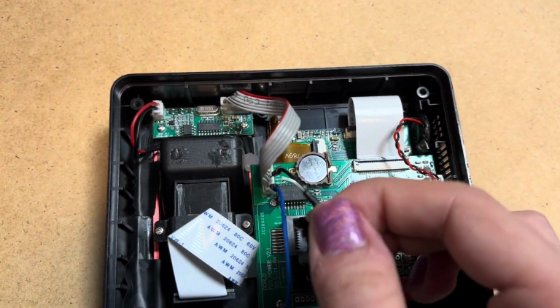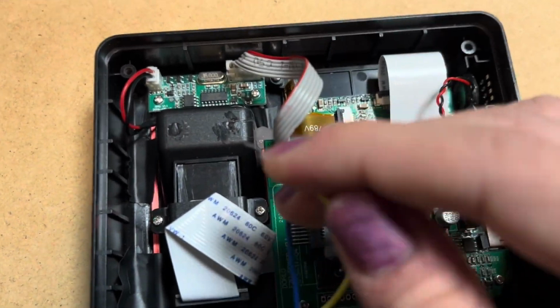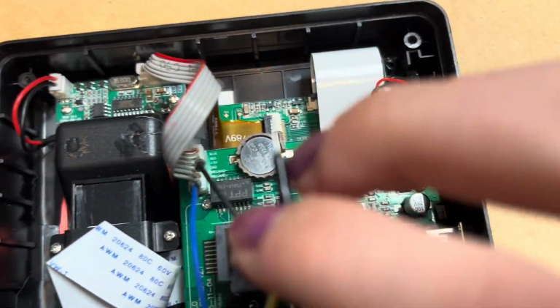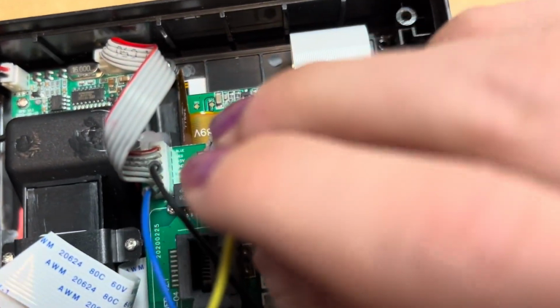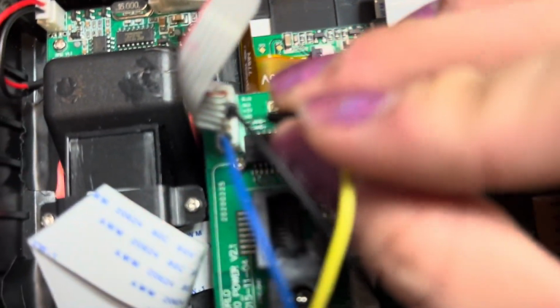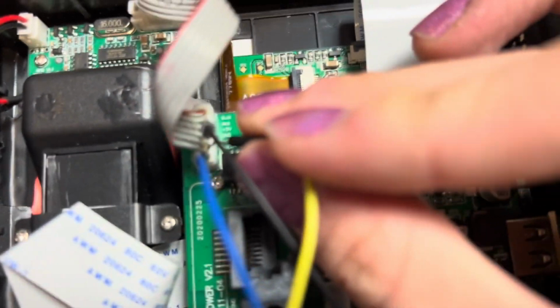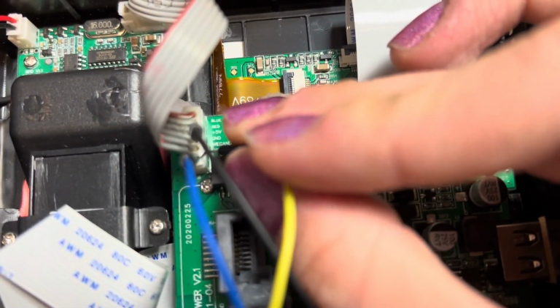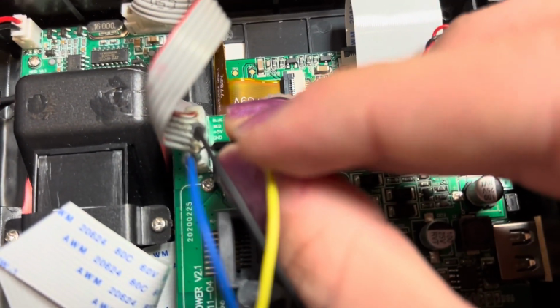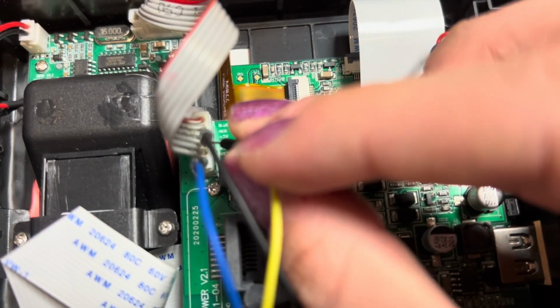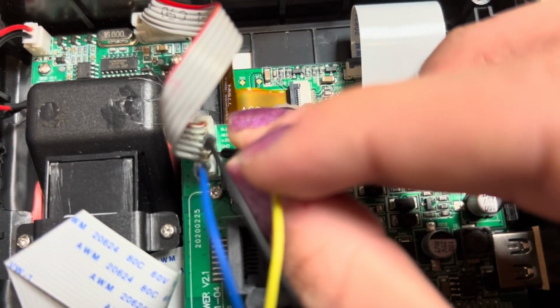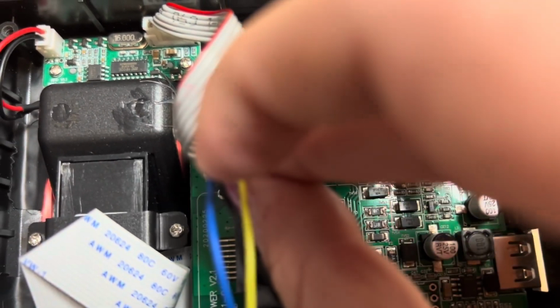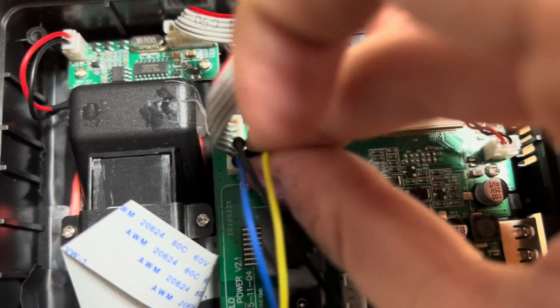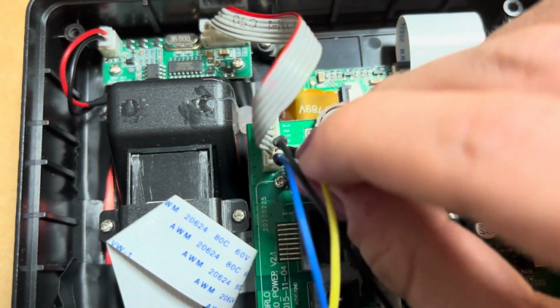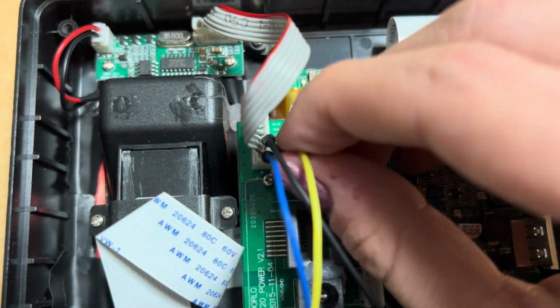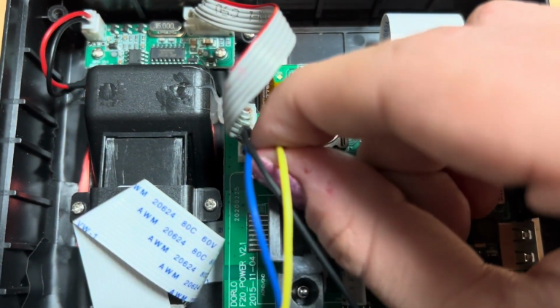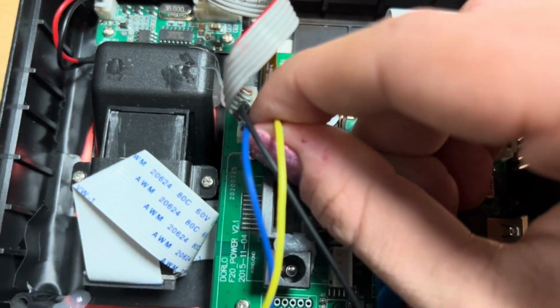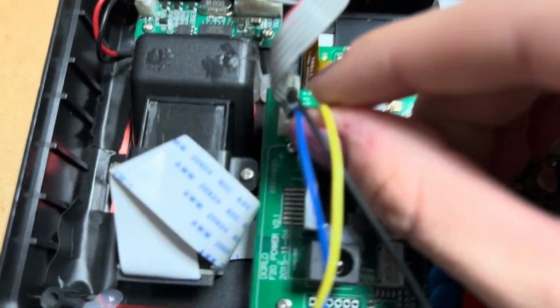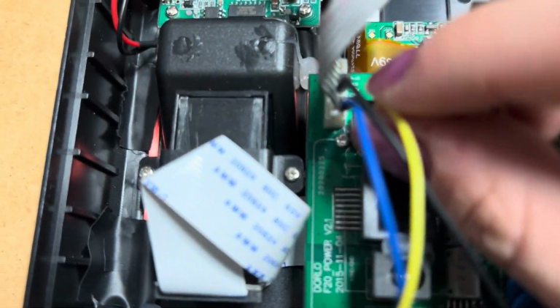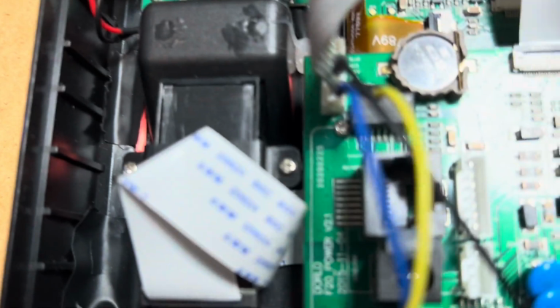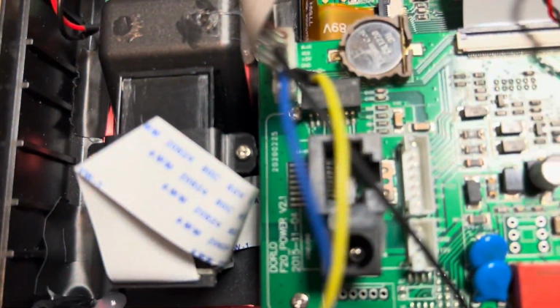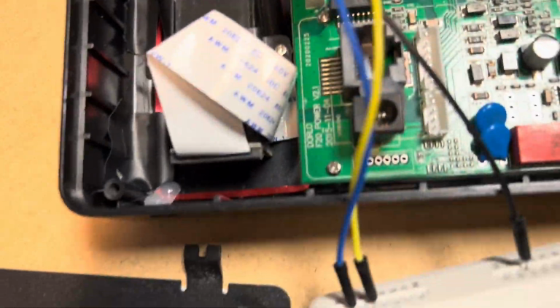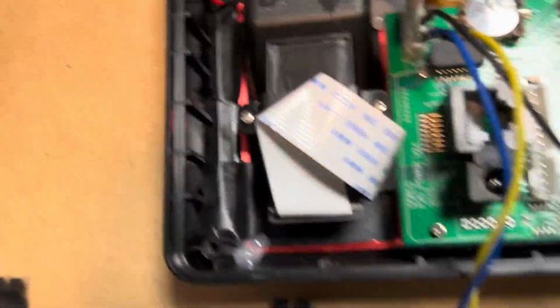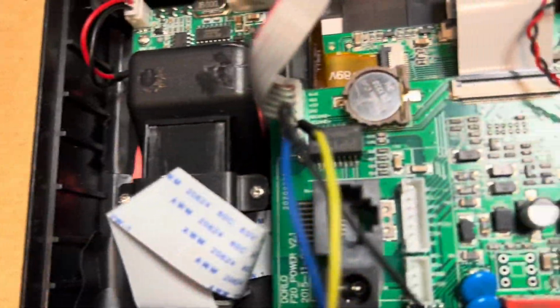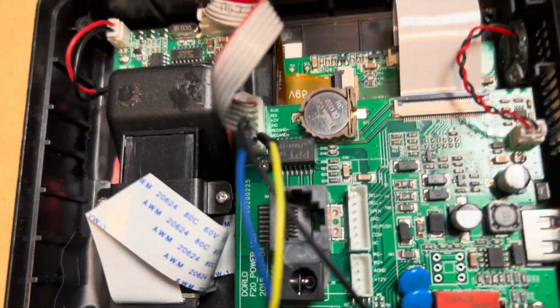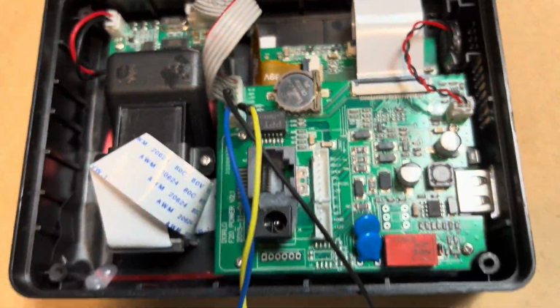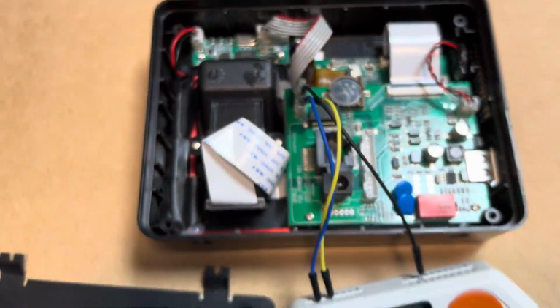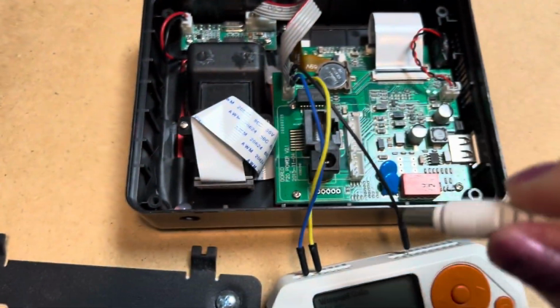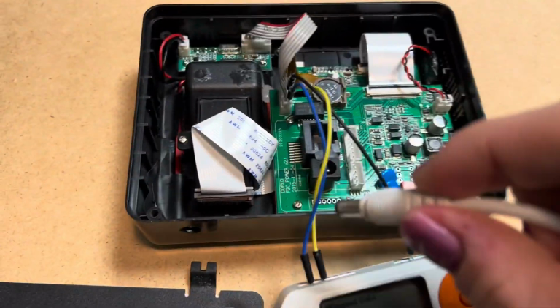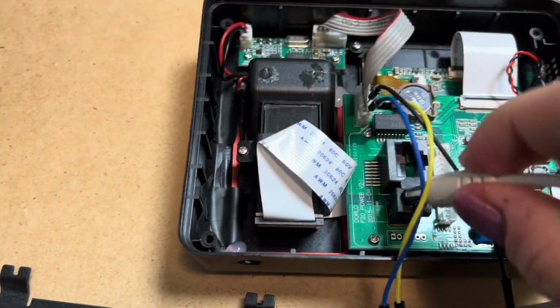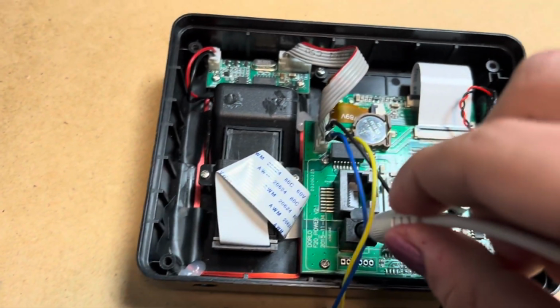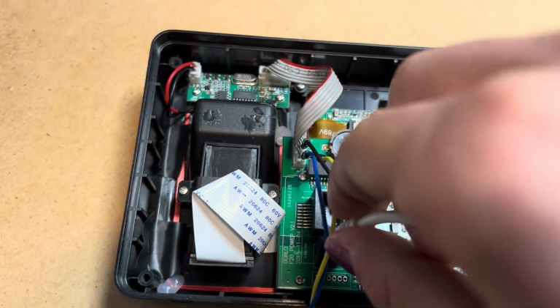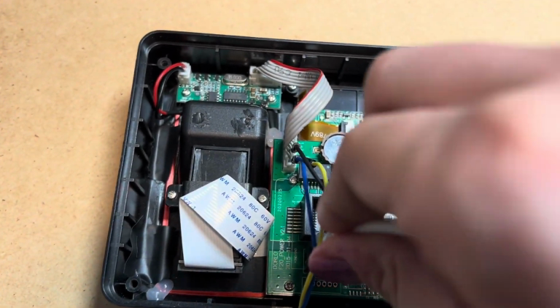I will connect the ground to ground, and this is Vanguard minus — I already bent the jumper wire. I will connect that in now and it will hopefully work.